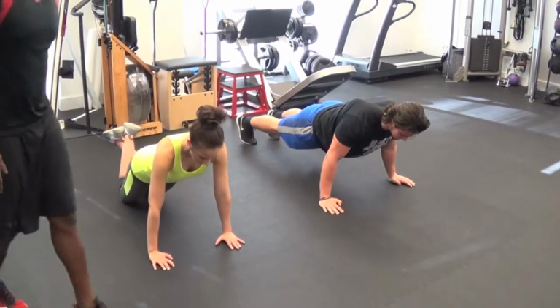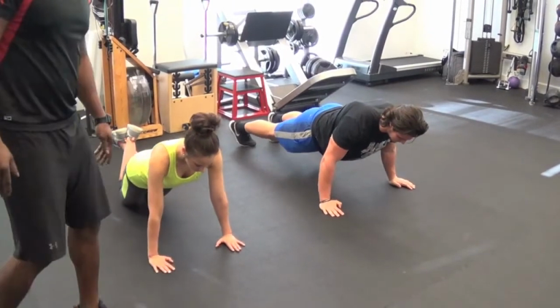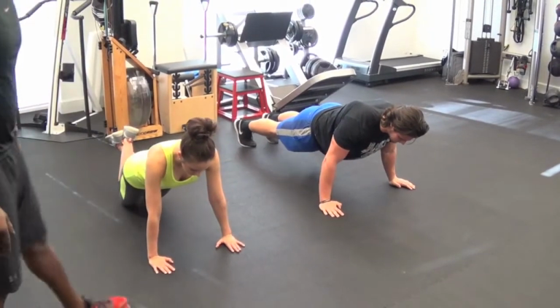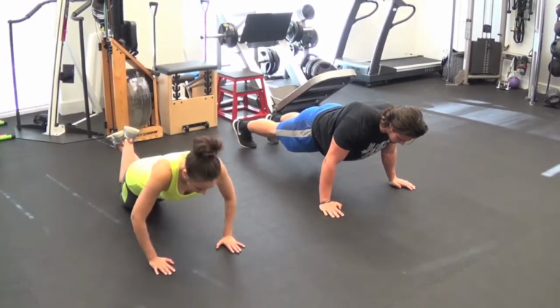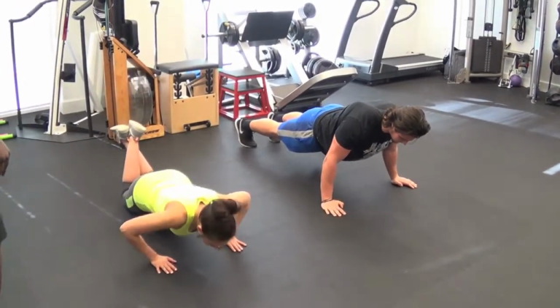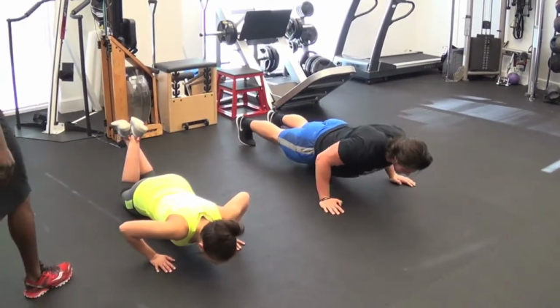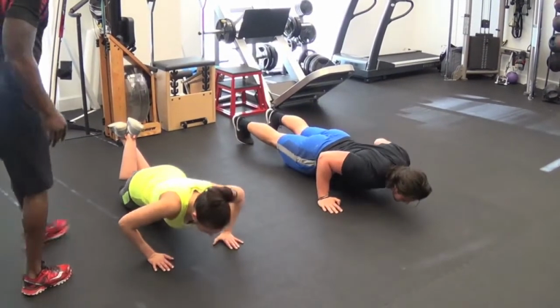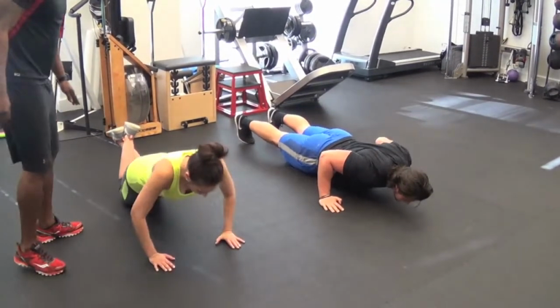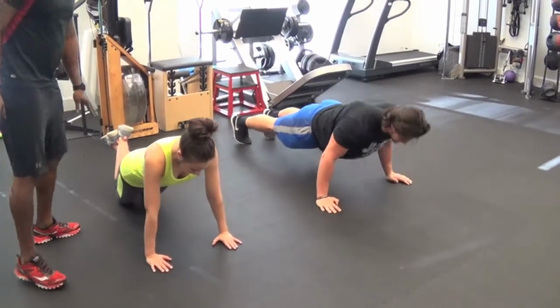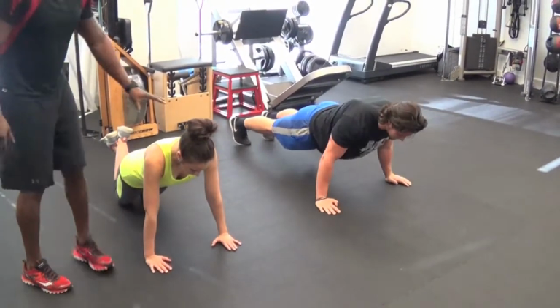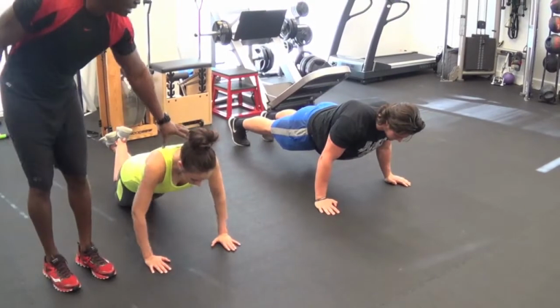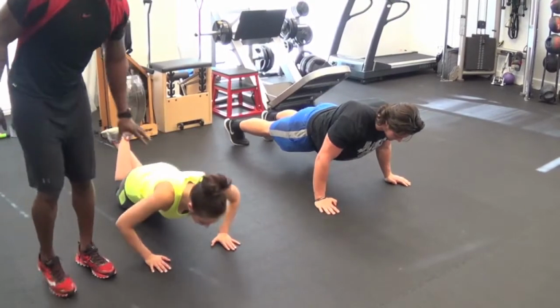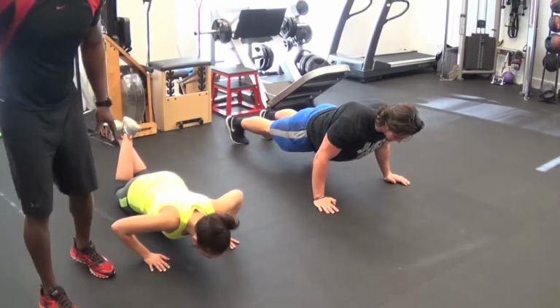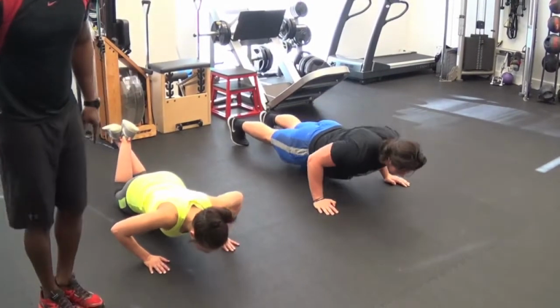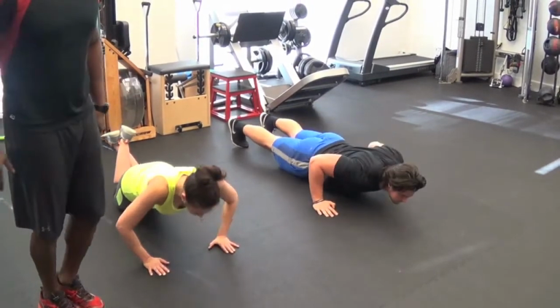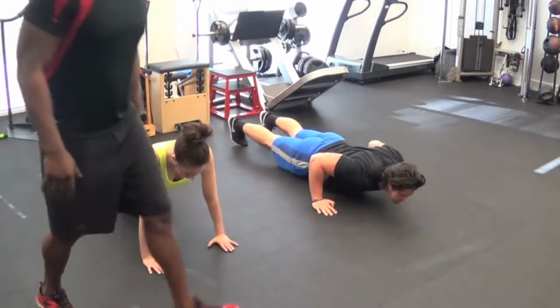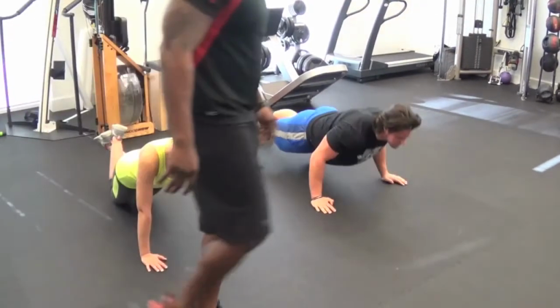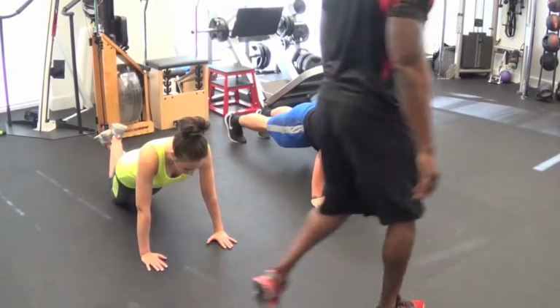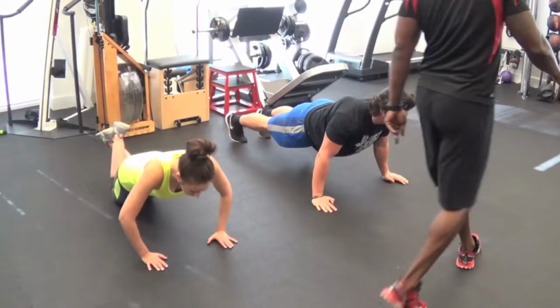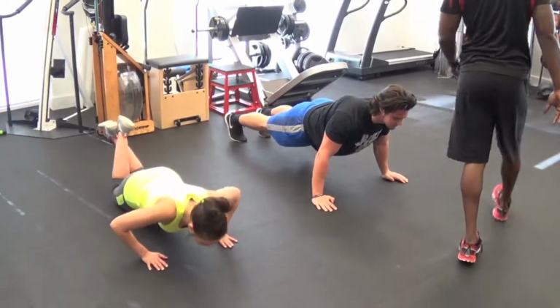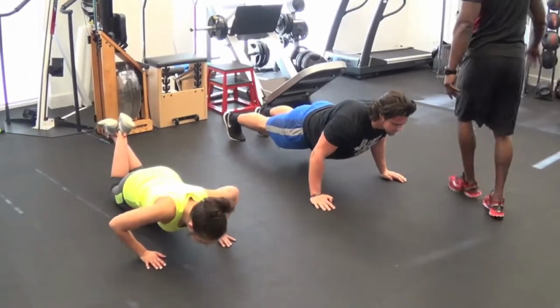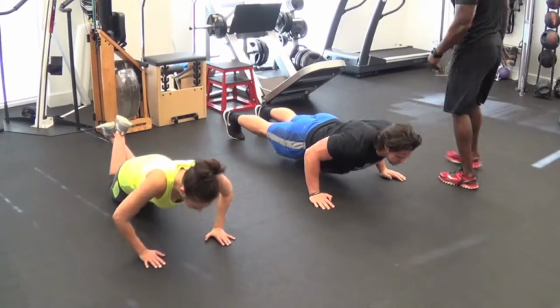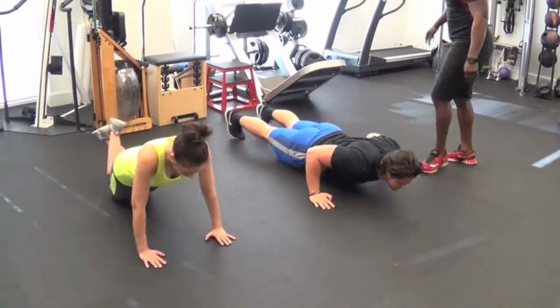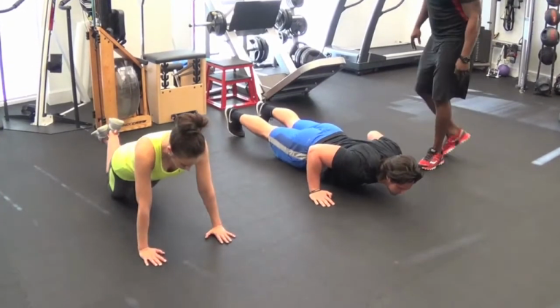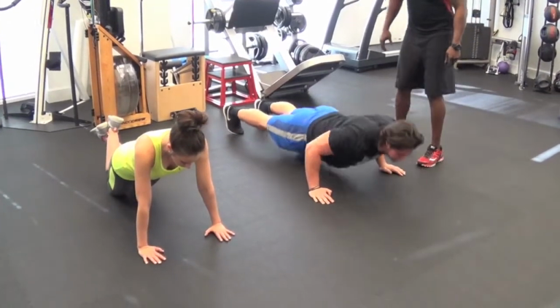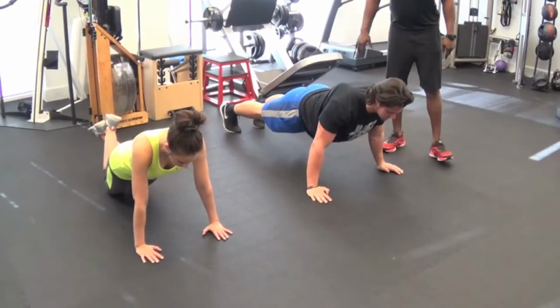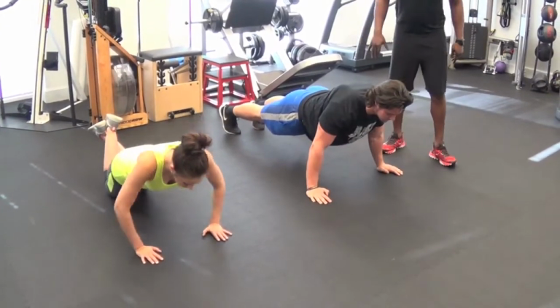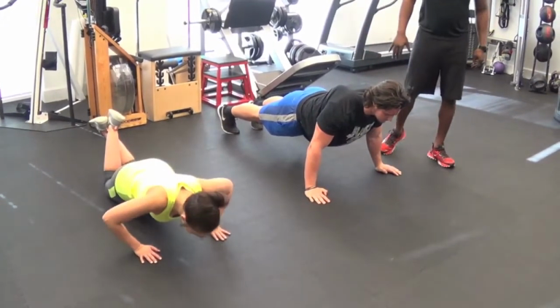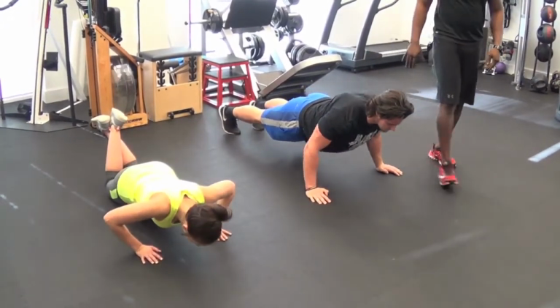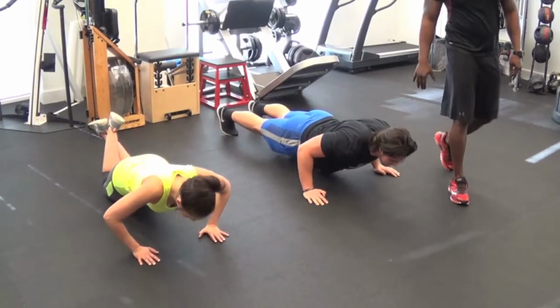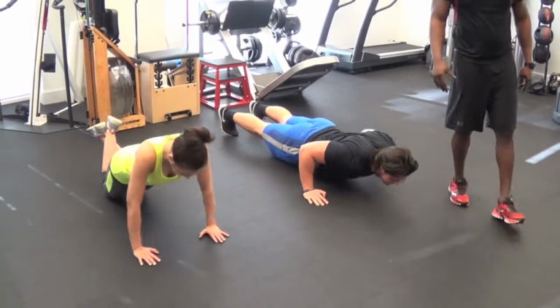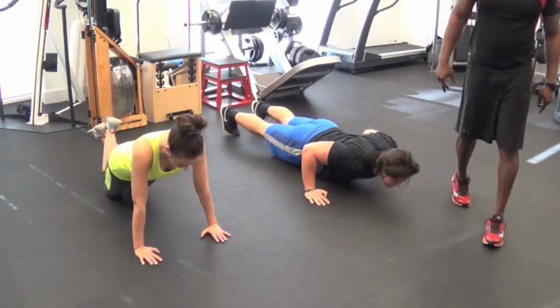Inhale going down, exhale coming up. Just like that. We want to keep our neck neutral, guys. Neck neutral. Really concentrate on squeezing at the top. Perfect. Exploding up — going down slow, exploding up fast.